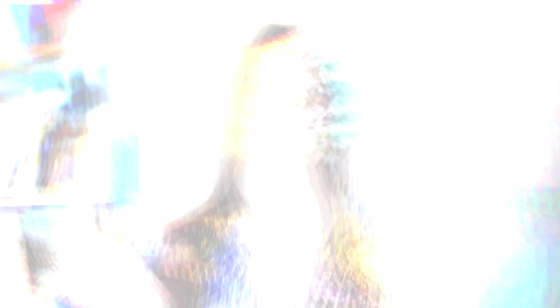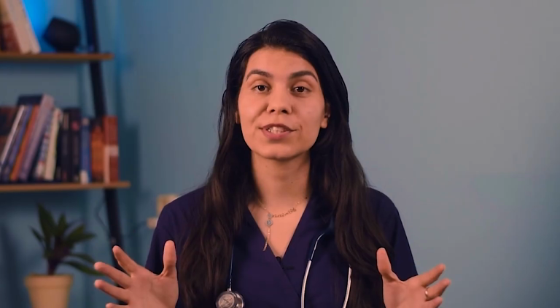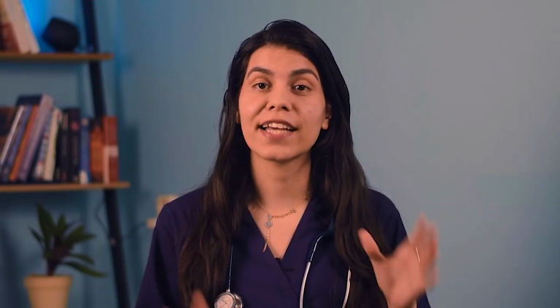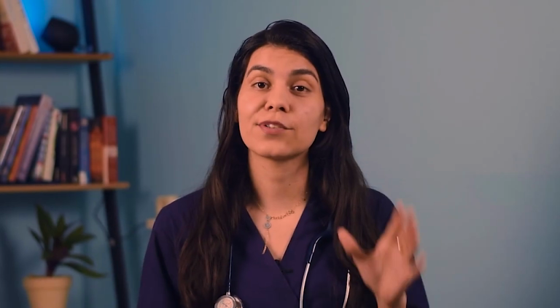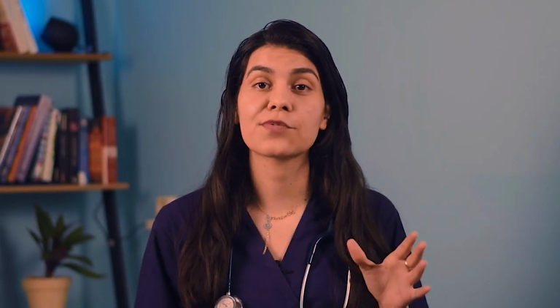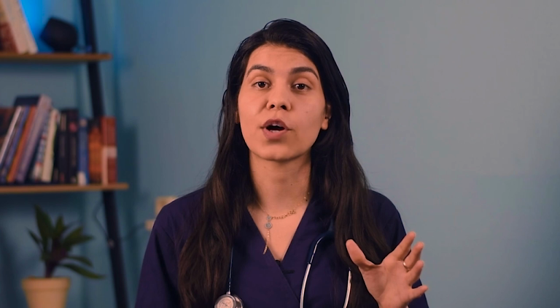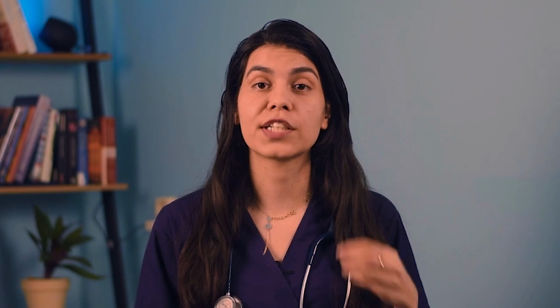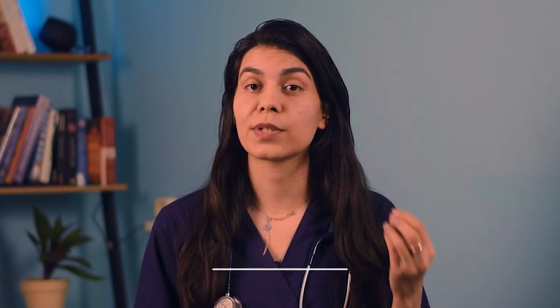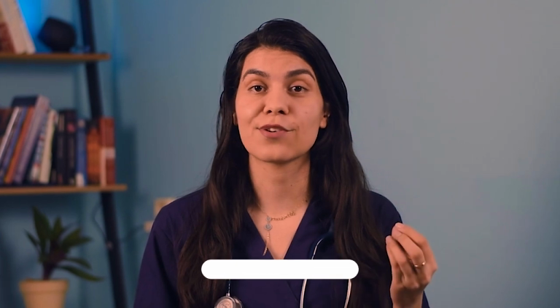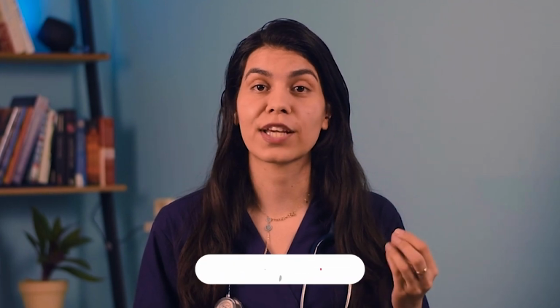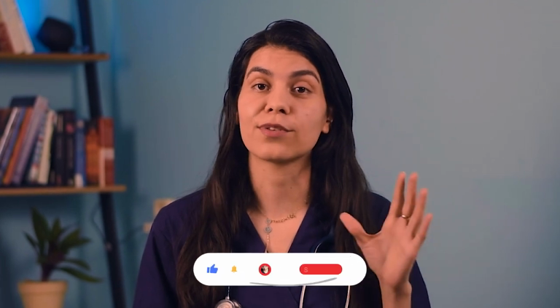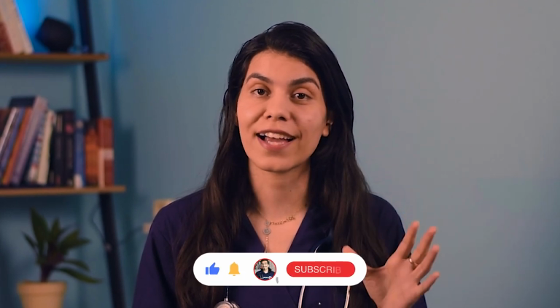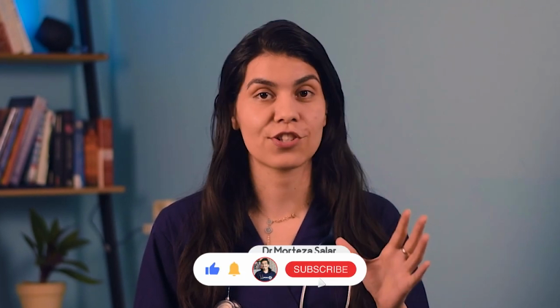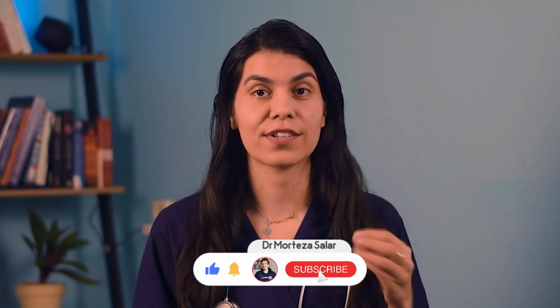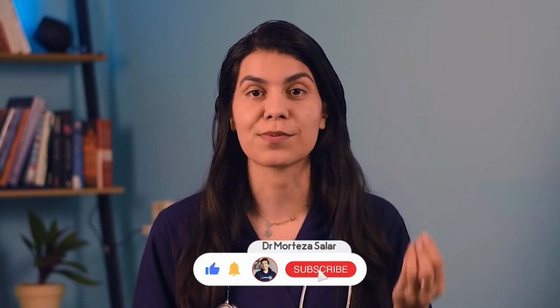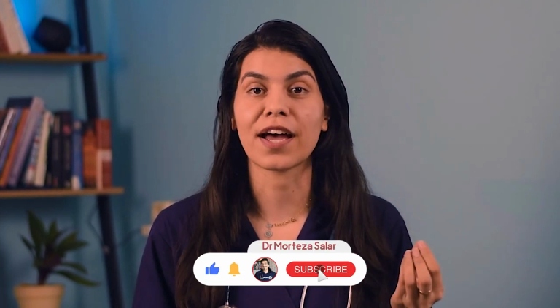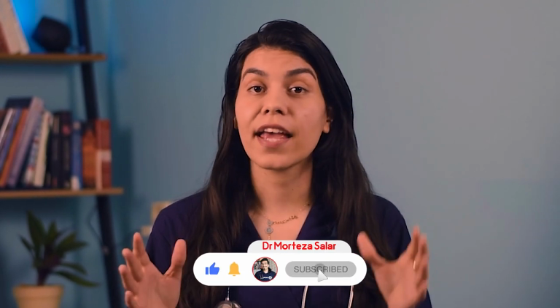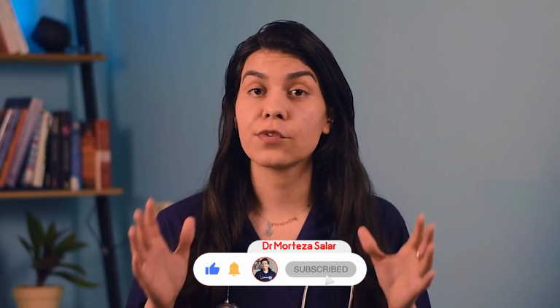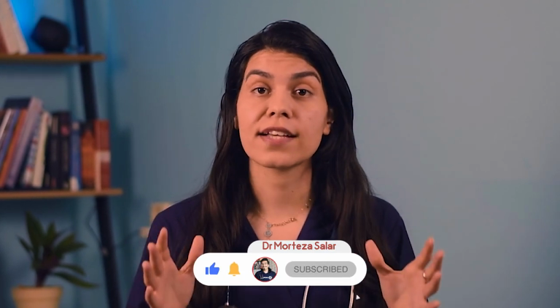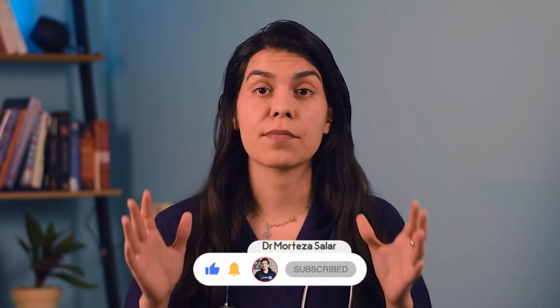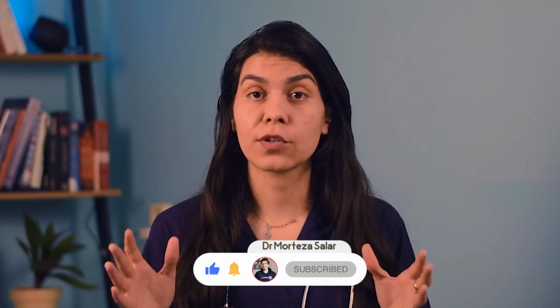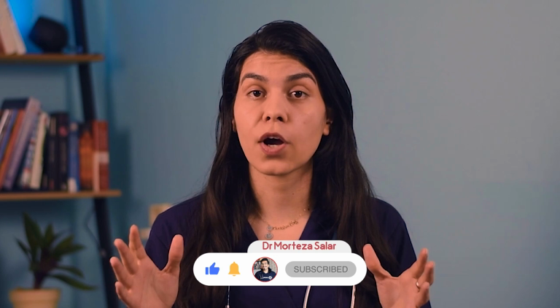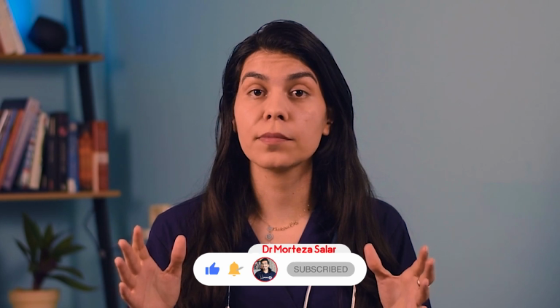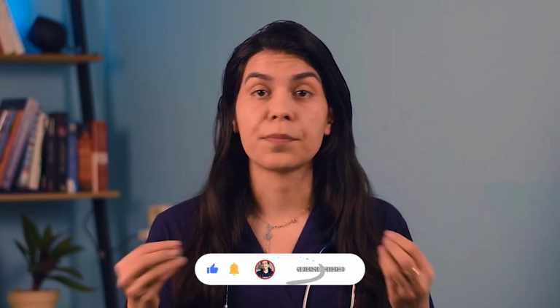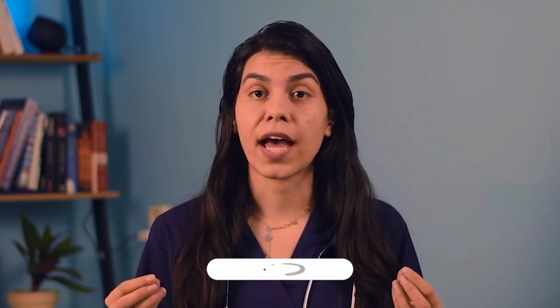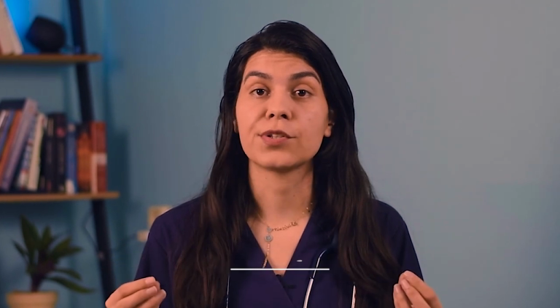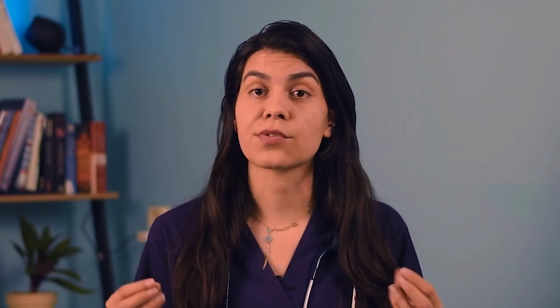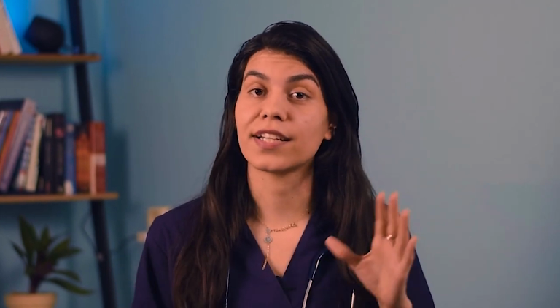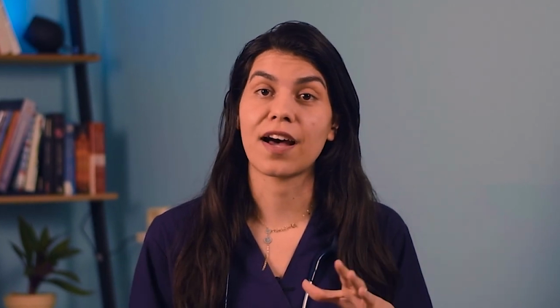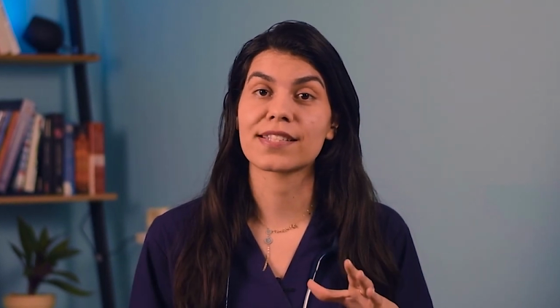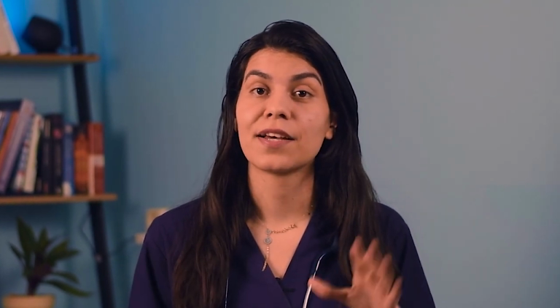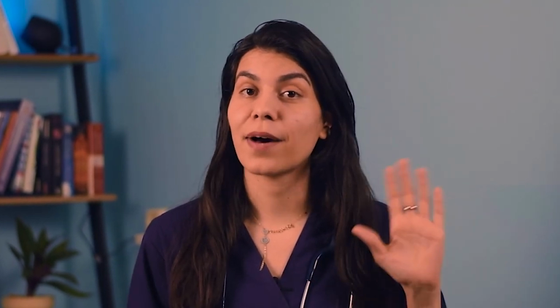That was it for today. Thank you for watching and please don't forget to like, share, and subscribe. If you have a medical problem, I'd be happy to answer it in the comments. Bye!